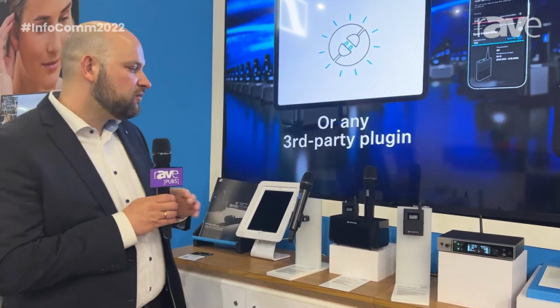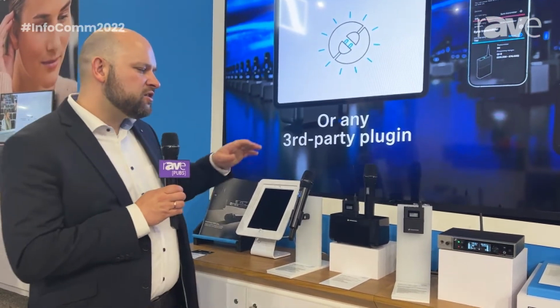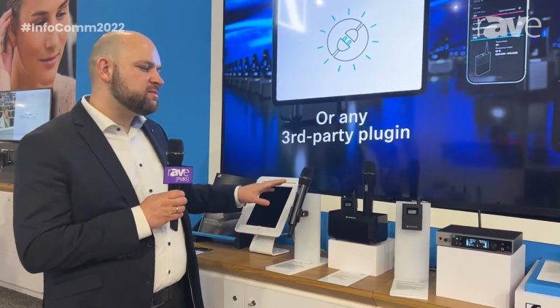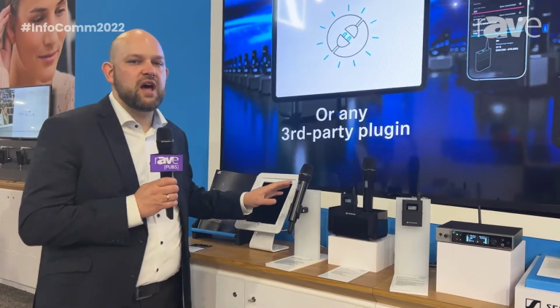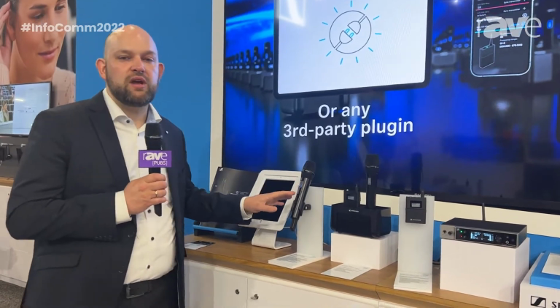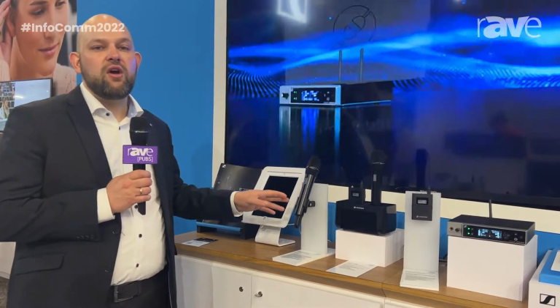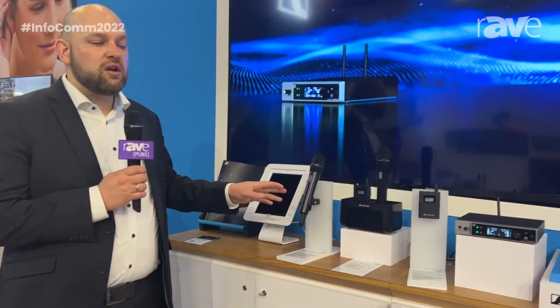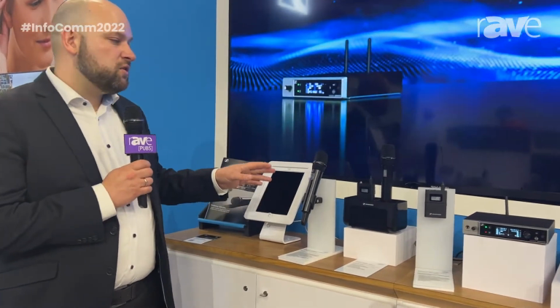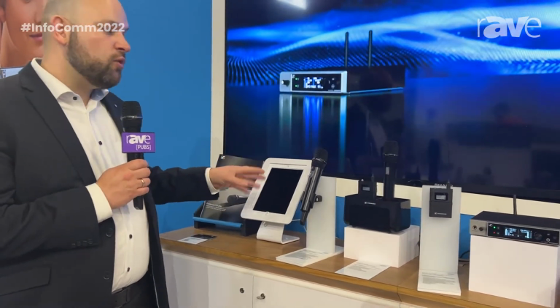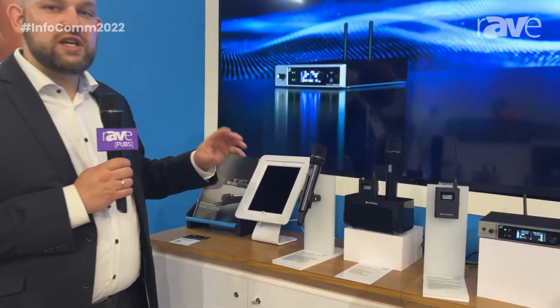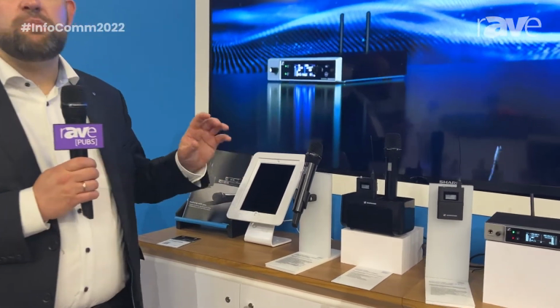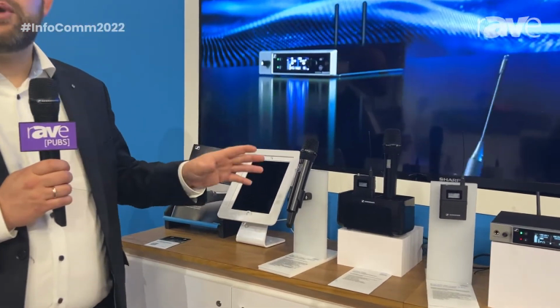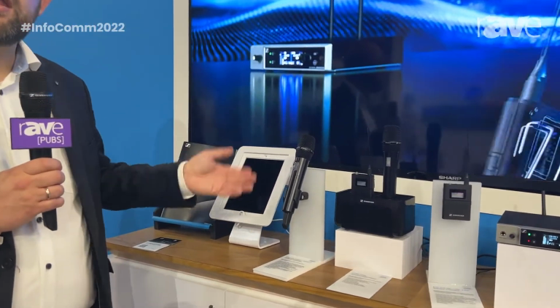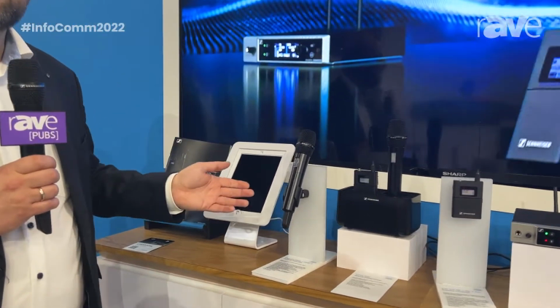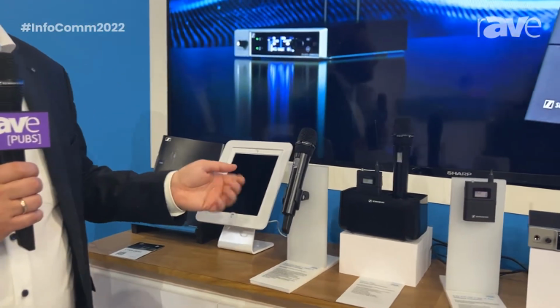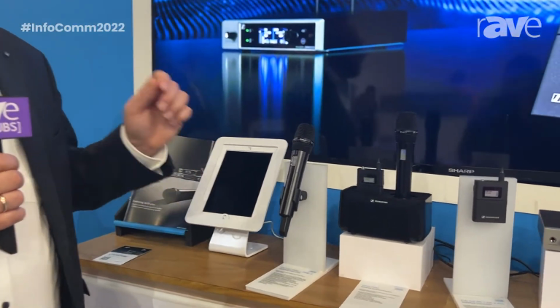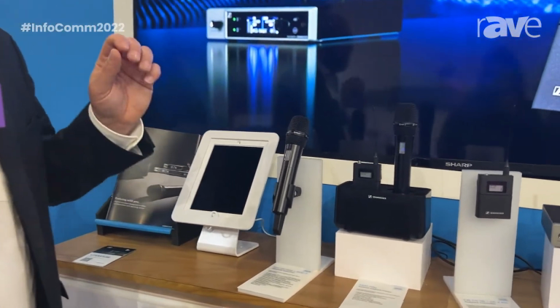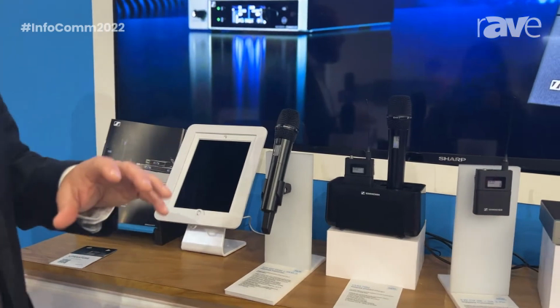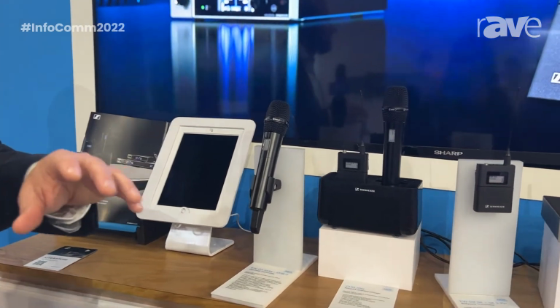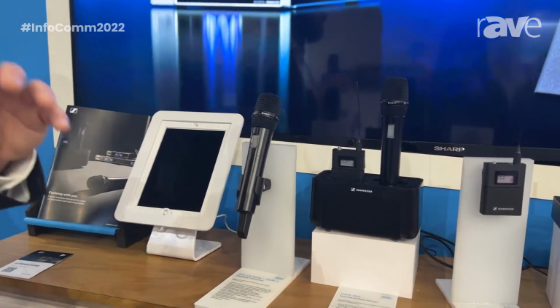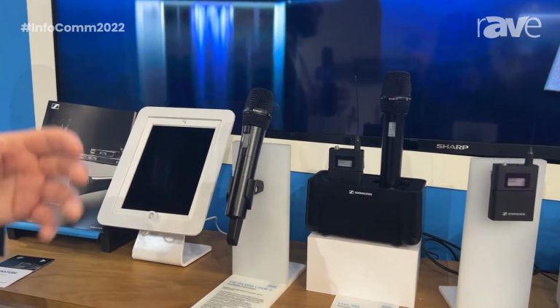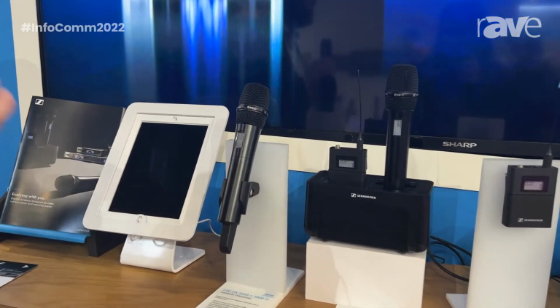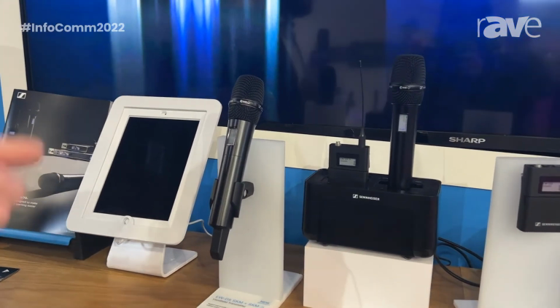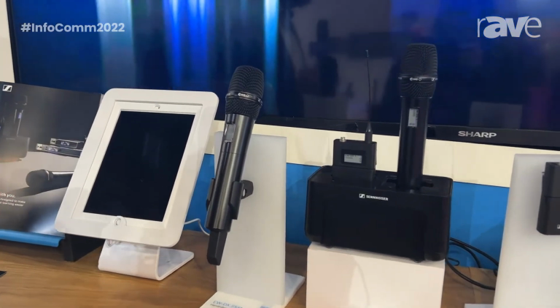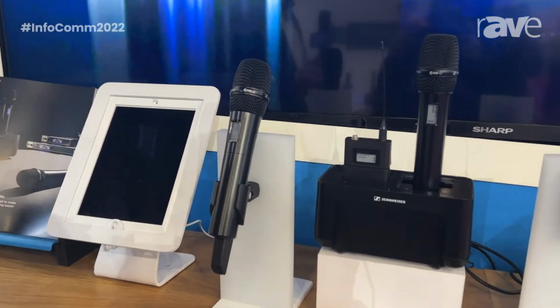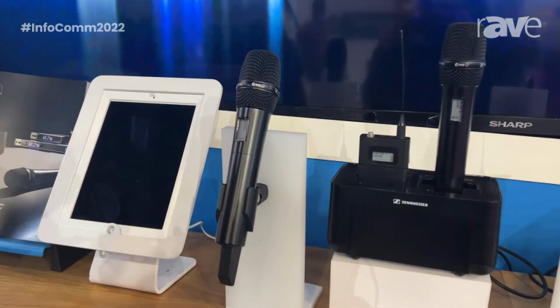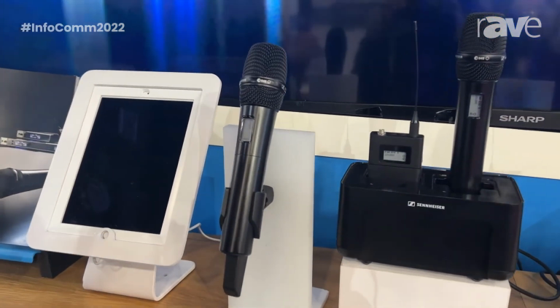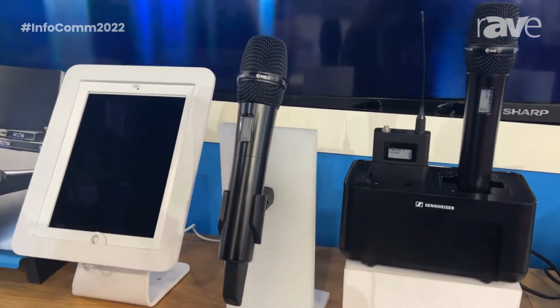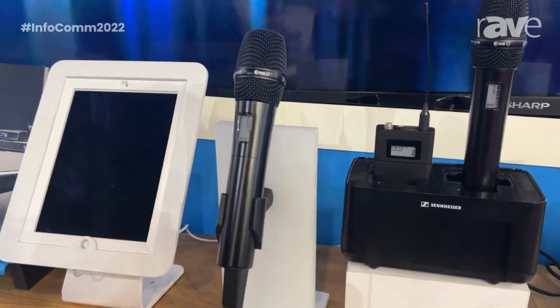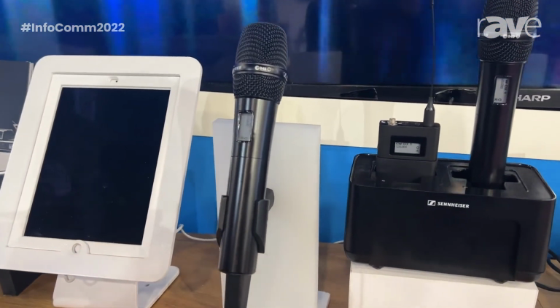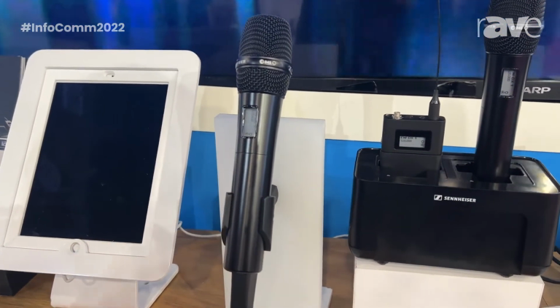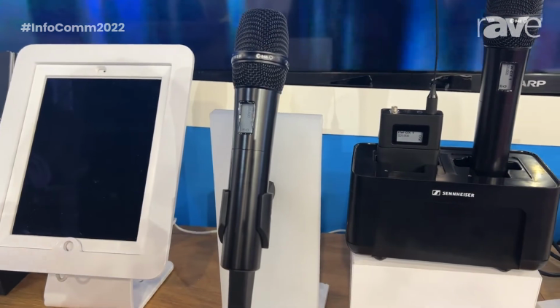On the transmitter side we have two versions each of the body pack and the handheld. On the body pack side it's mainly about the connector — we have a 3-pin Lemo connector or the 3.5mm jack.